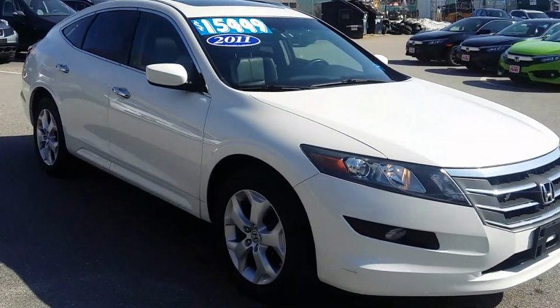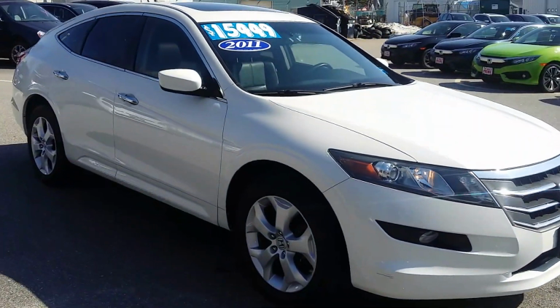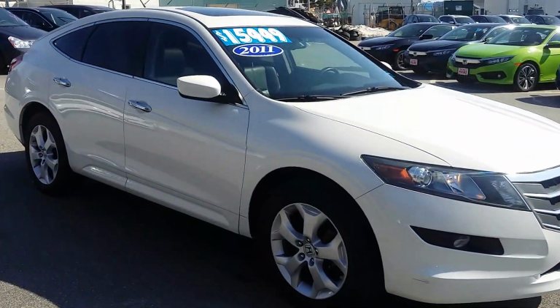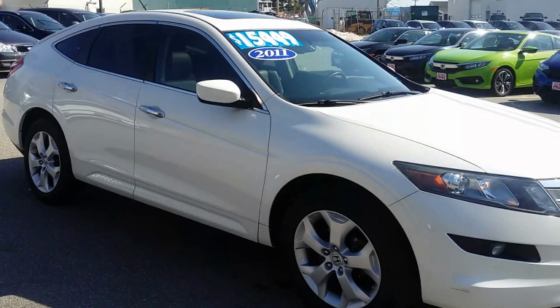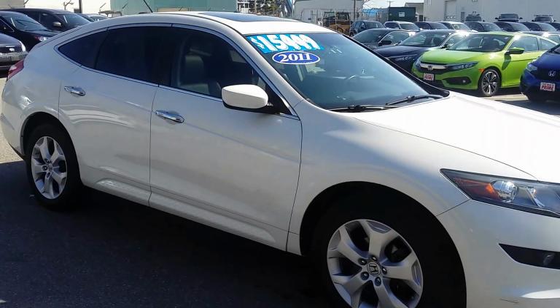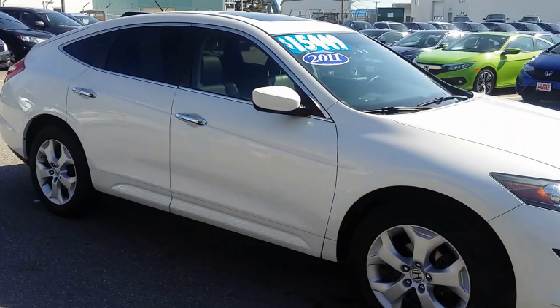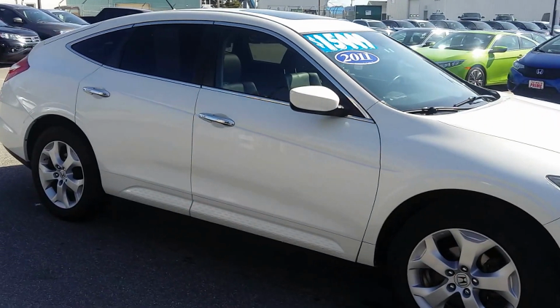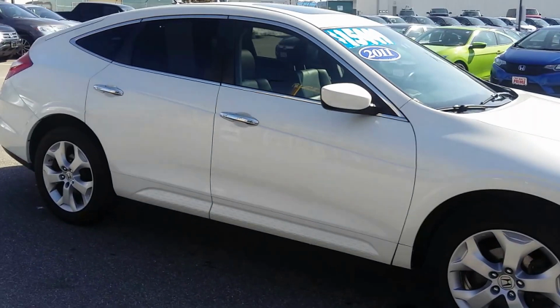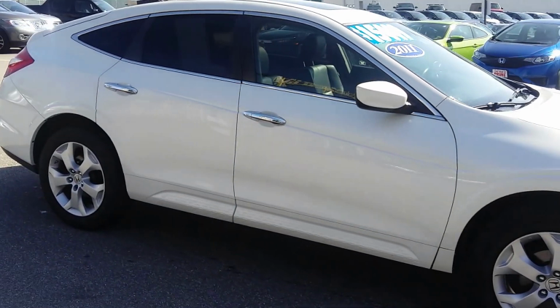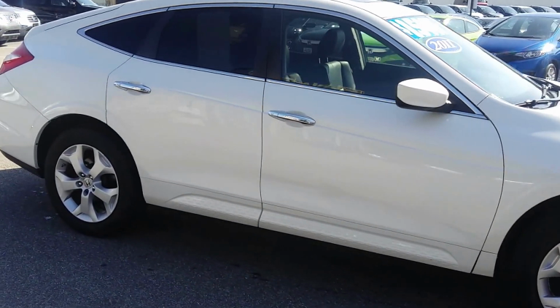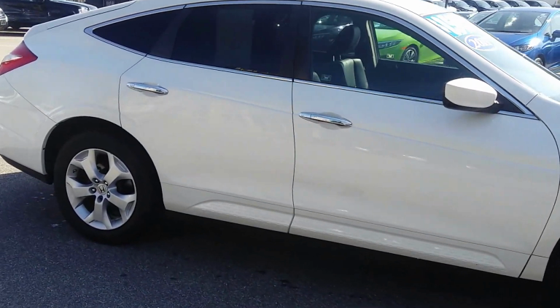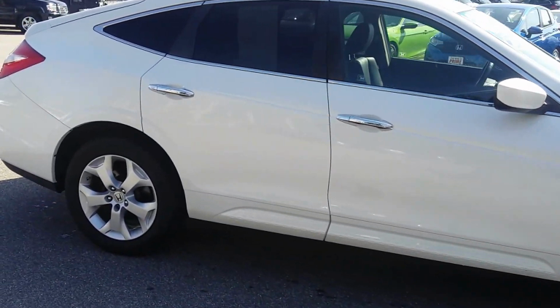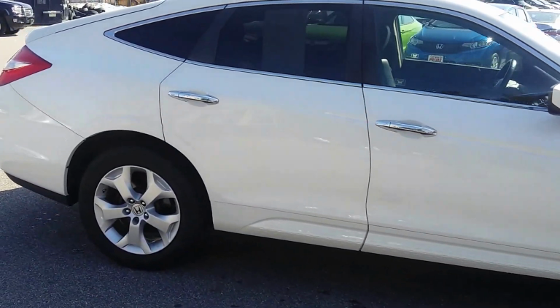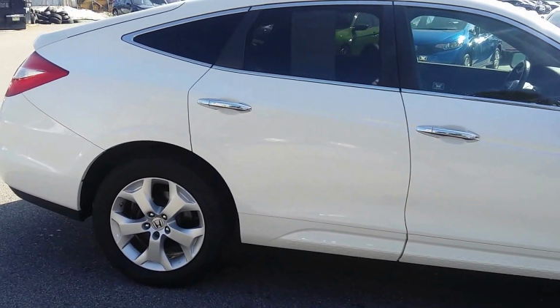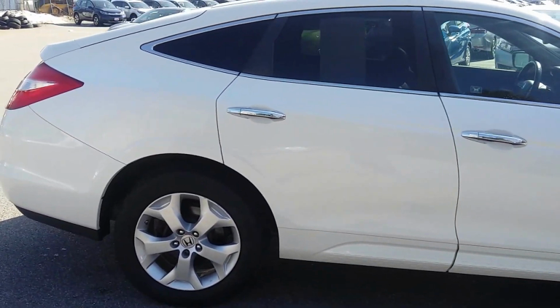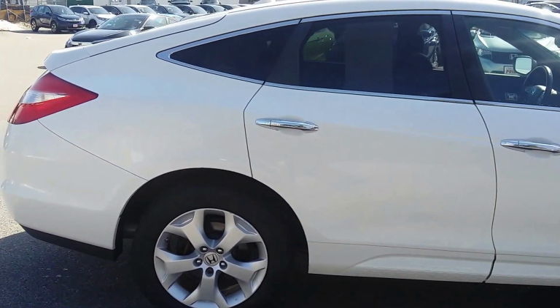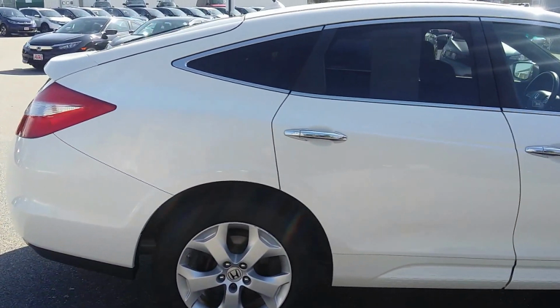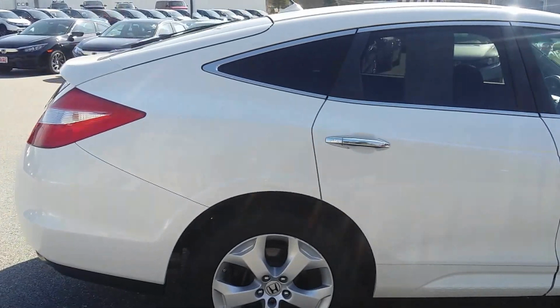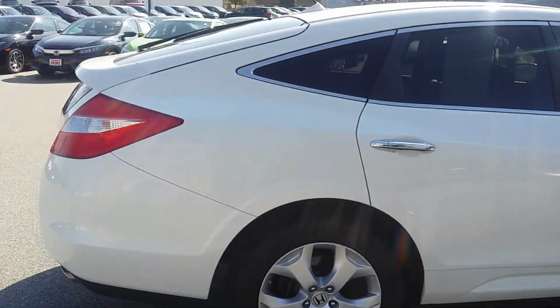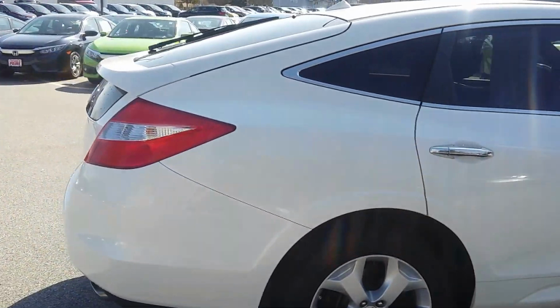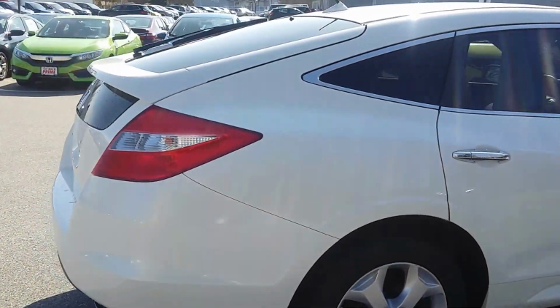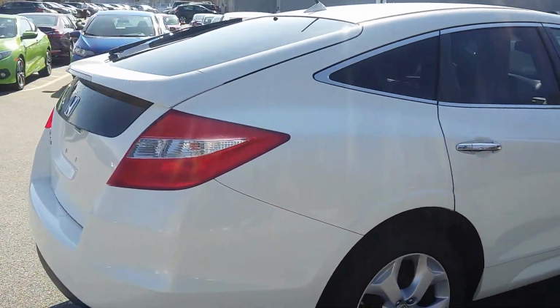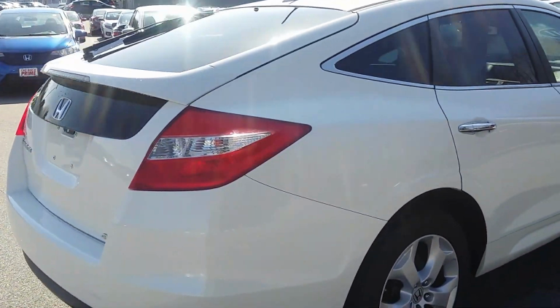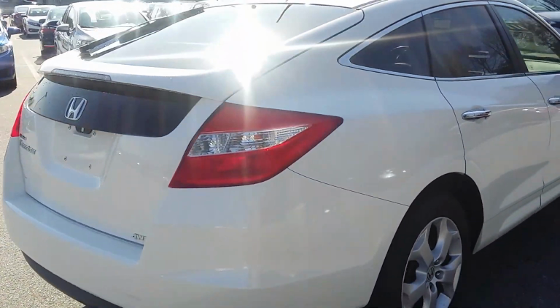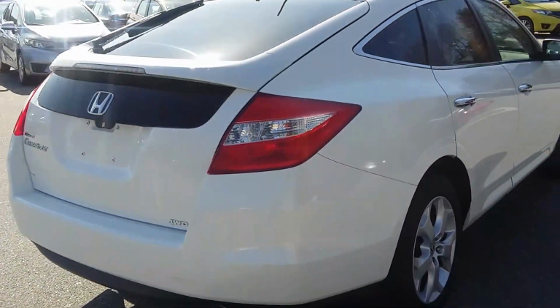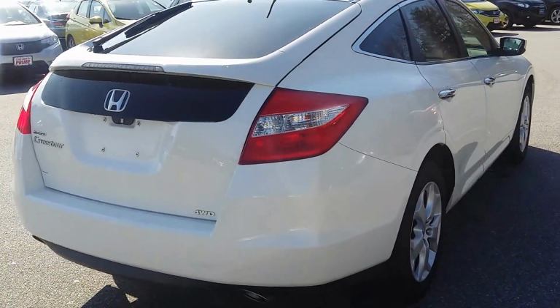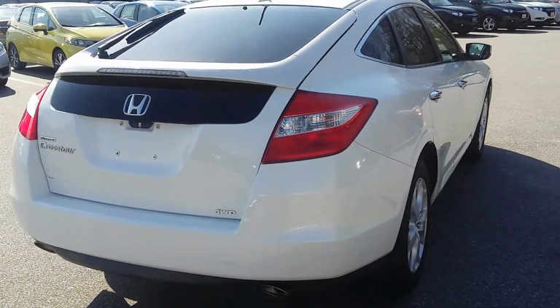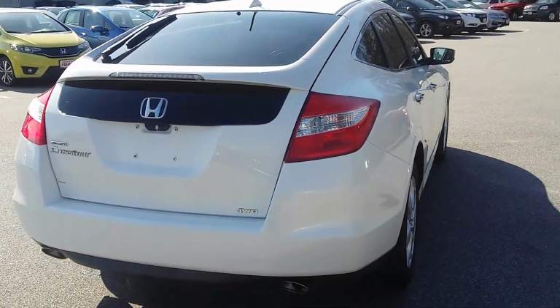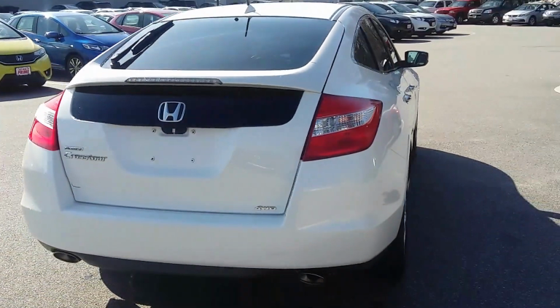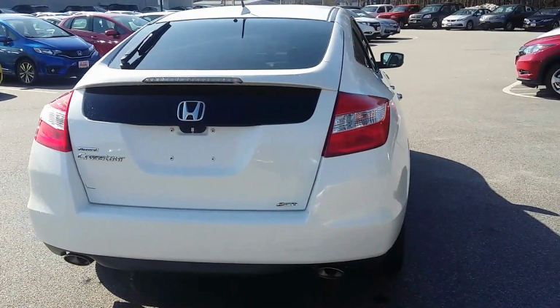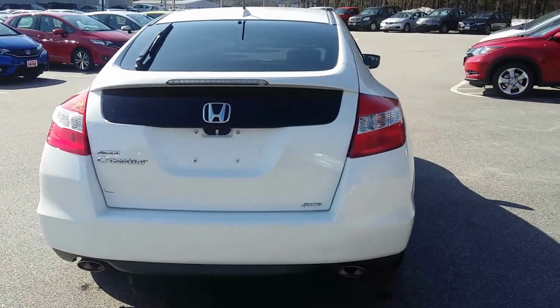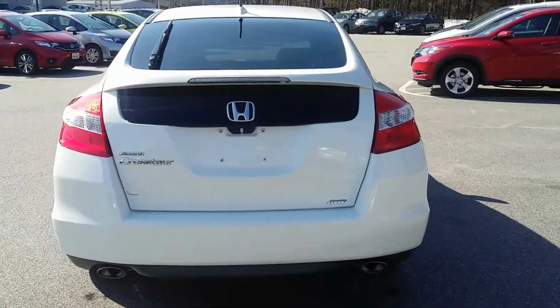A 2011 with 66,000 miles on it. This is a pearl white with black leather heated seats. This is a V6 all-wheel drive vehicle, folks — getting rarer by the day.